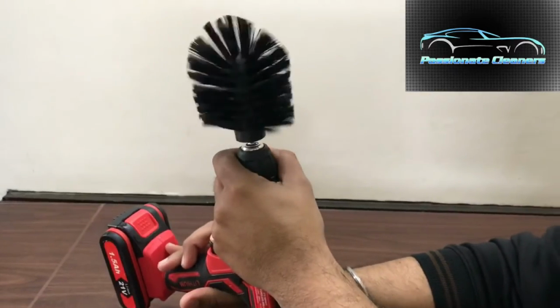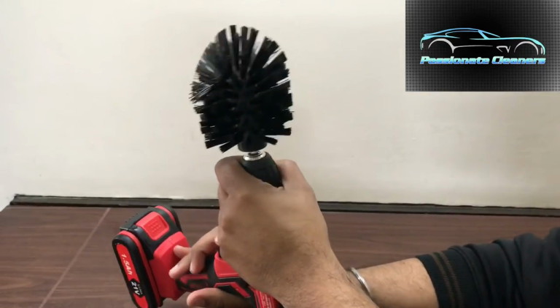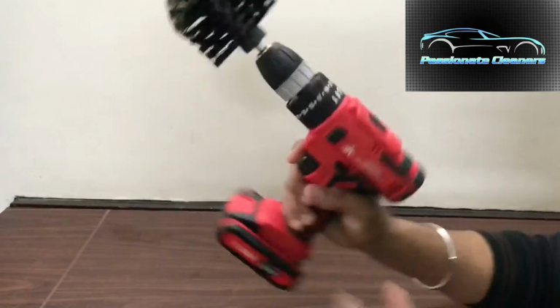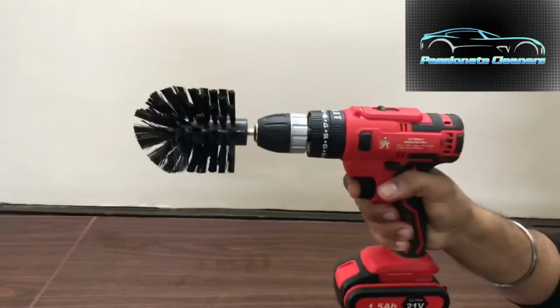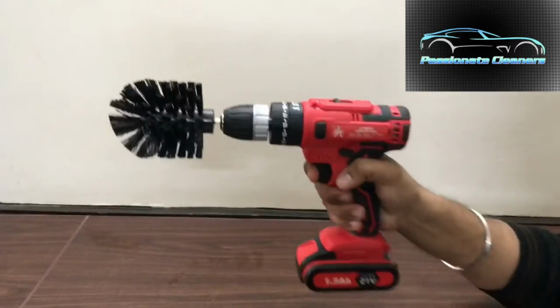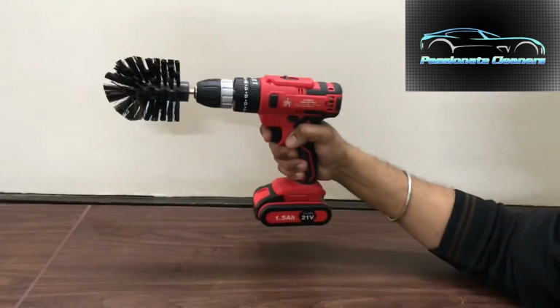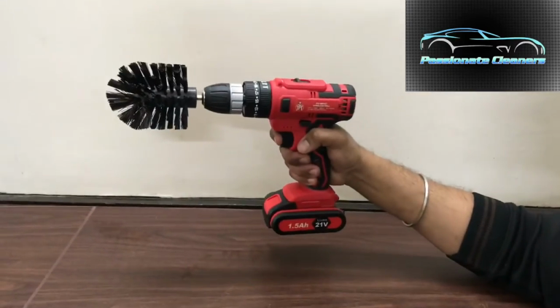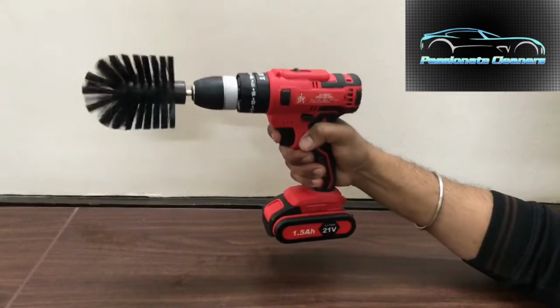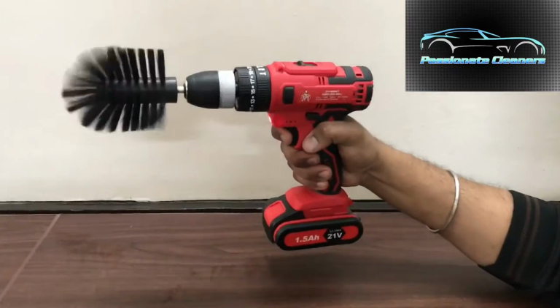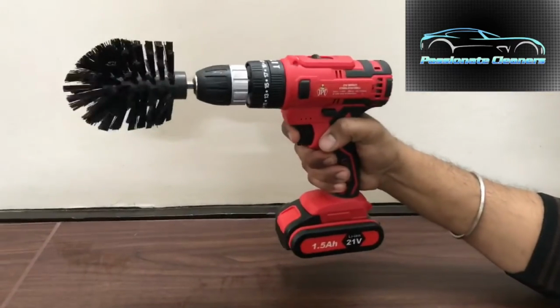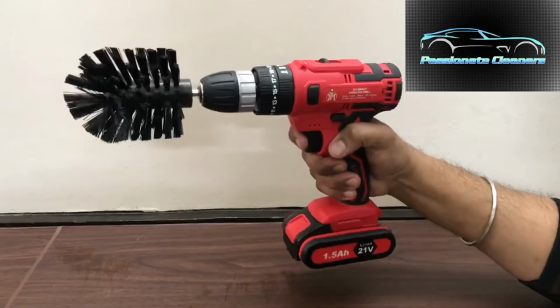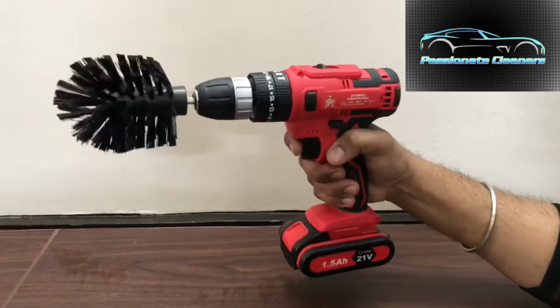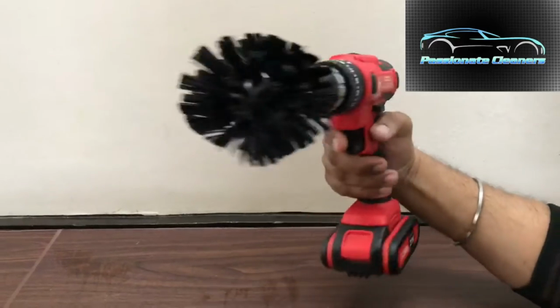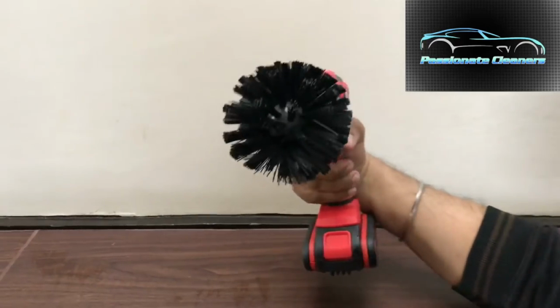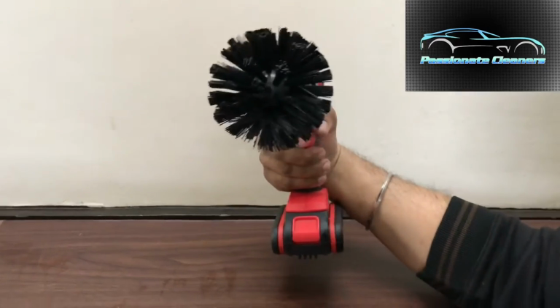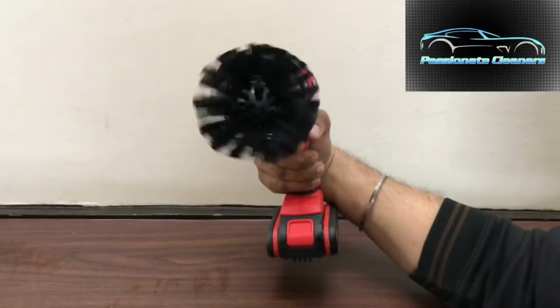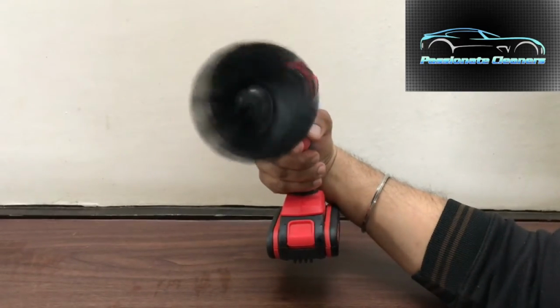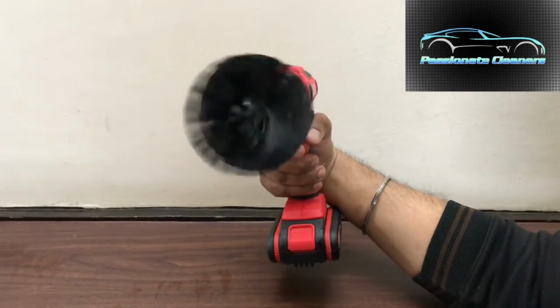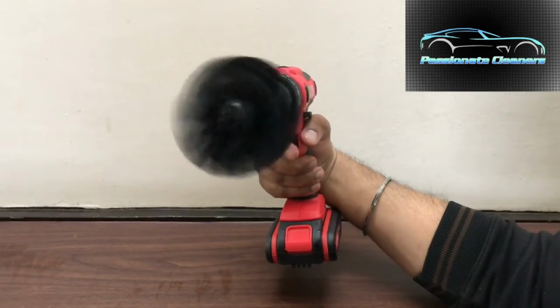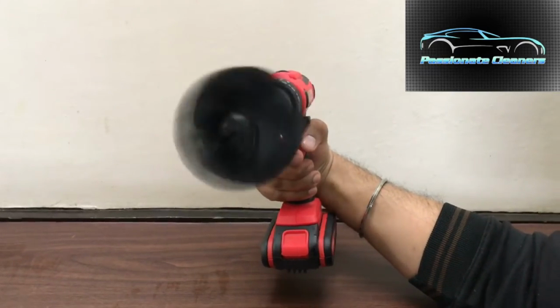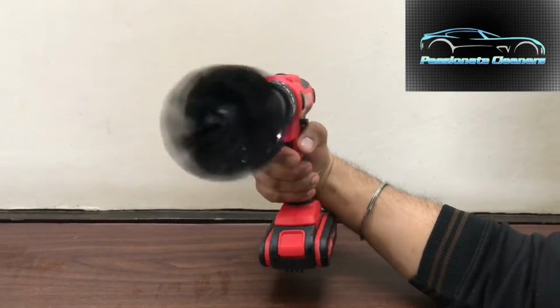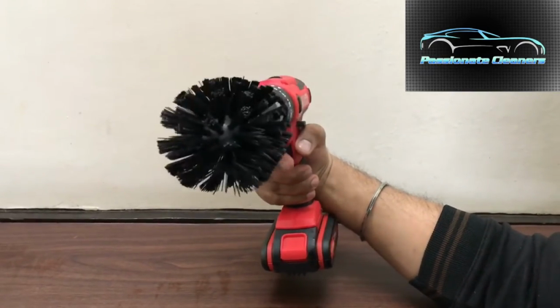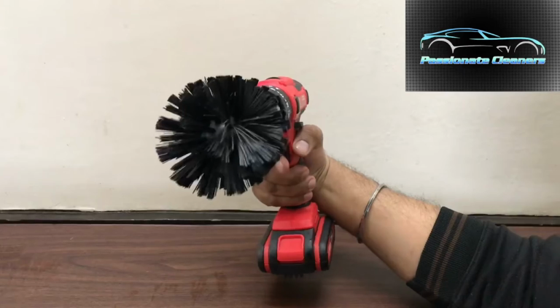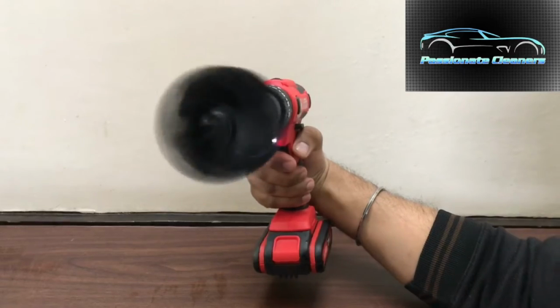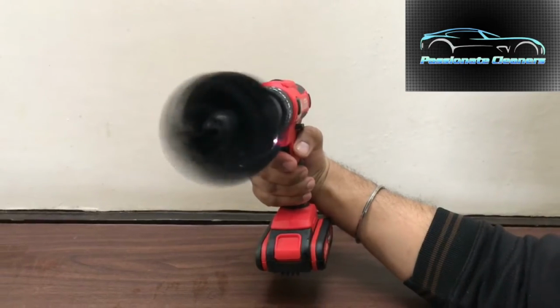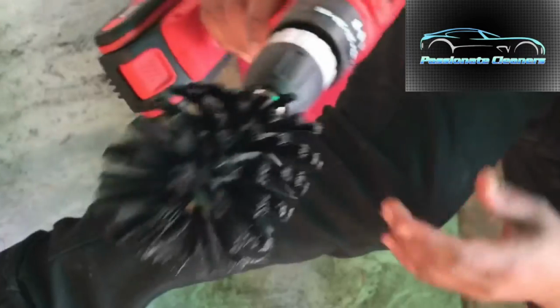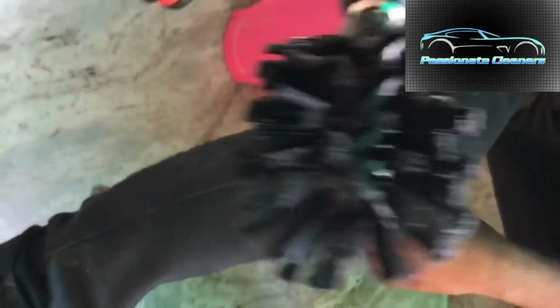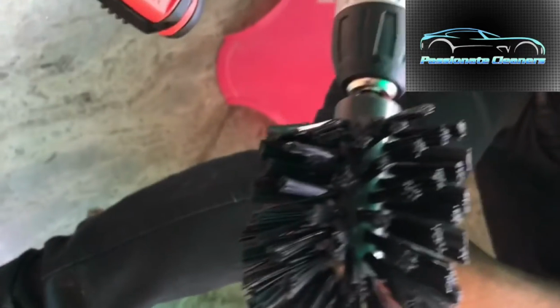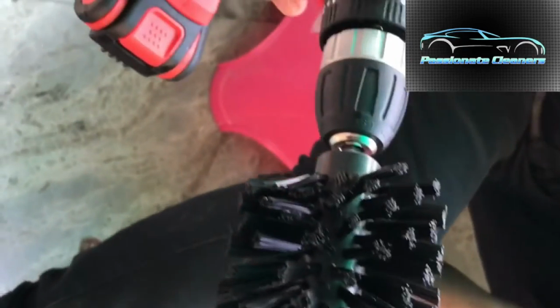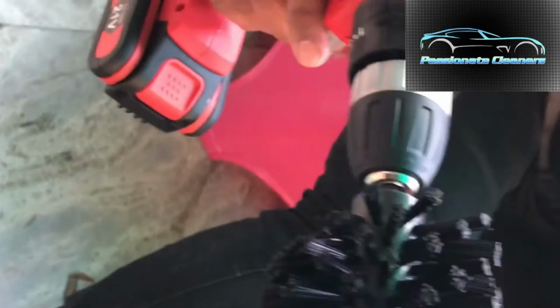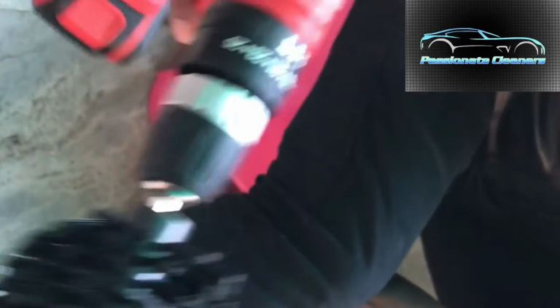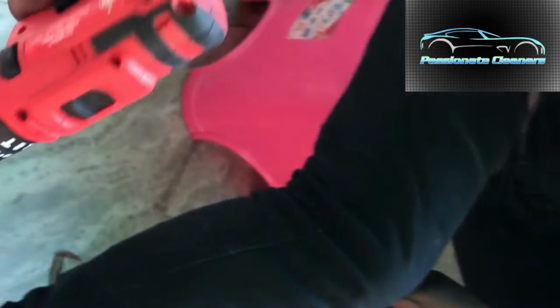I have tightened it. Now you can see the speed and the gear on which I am rotating. There are 2 gears — 1 and 2 — and 25 level speed.